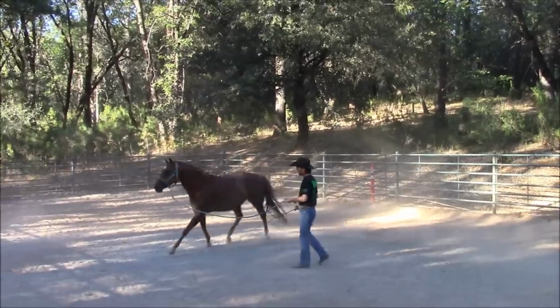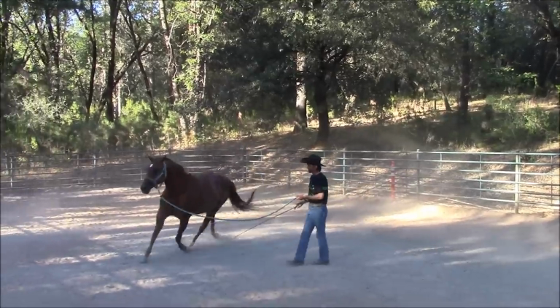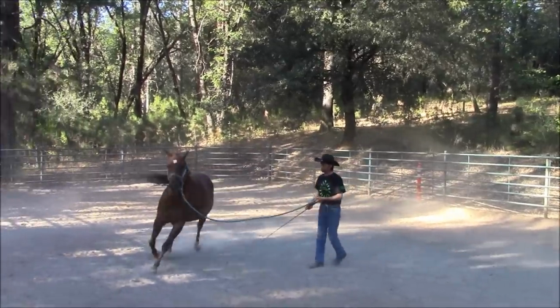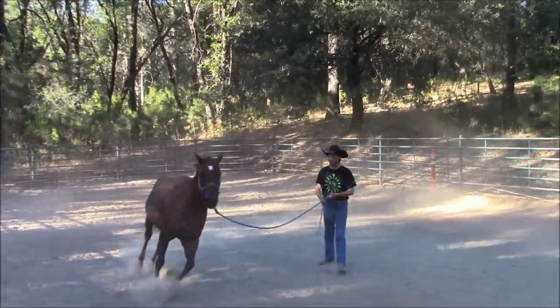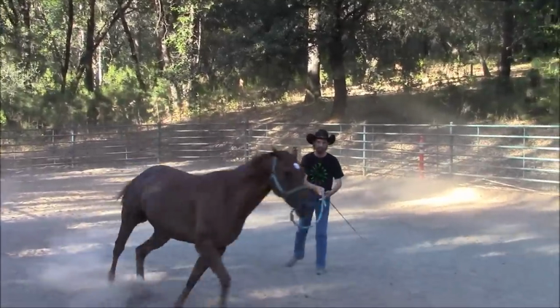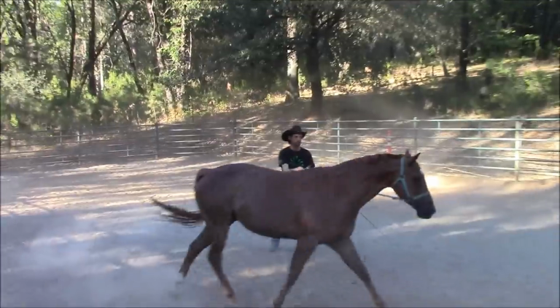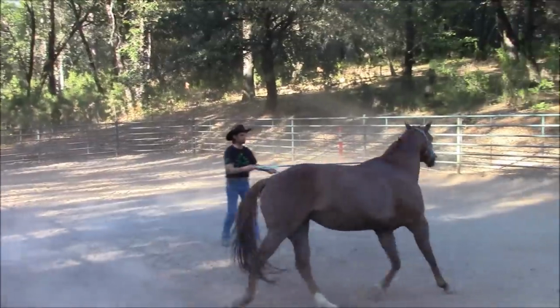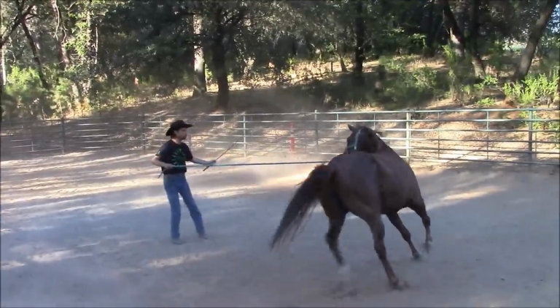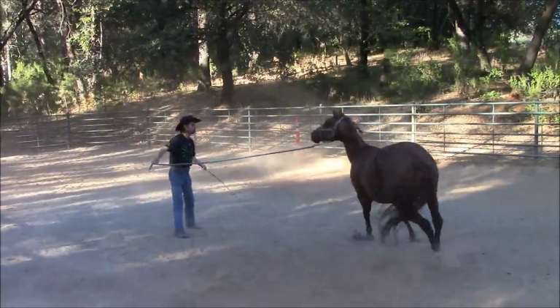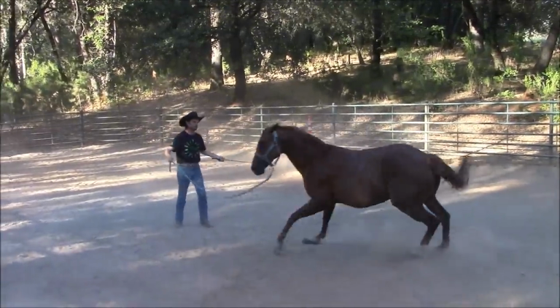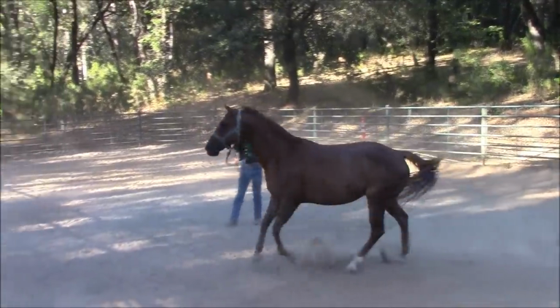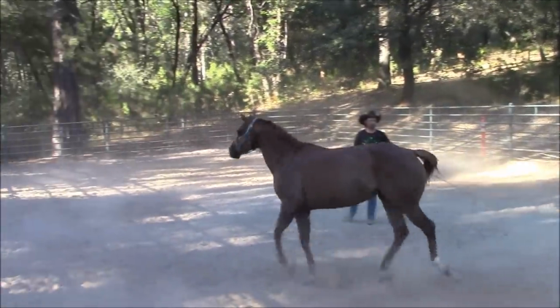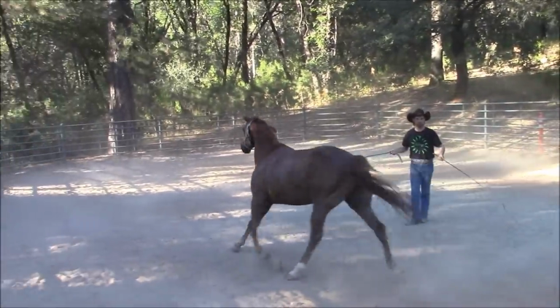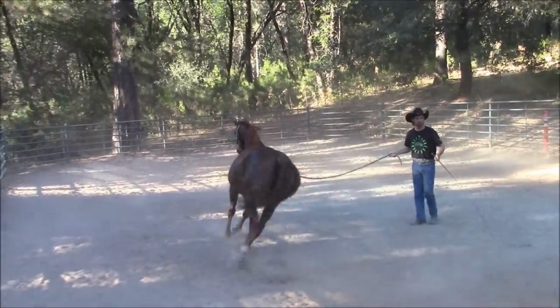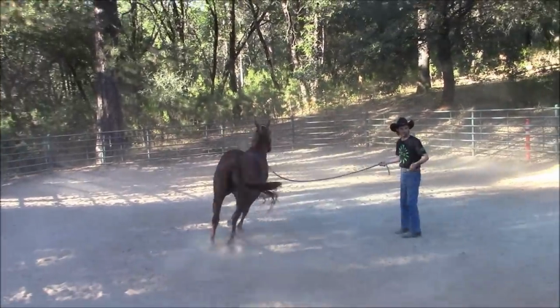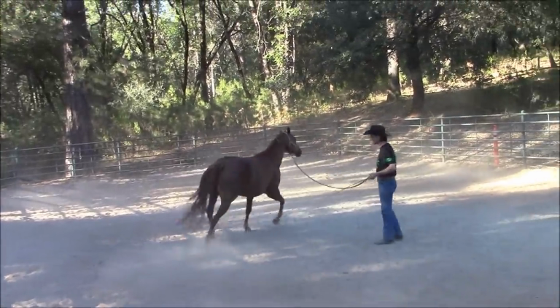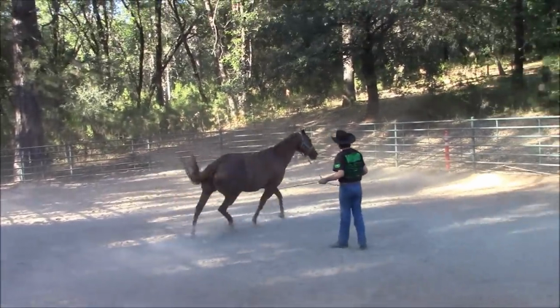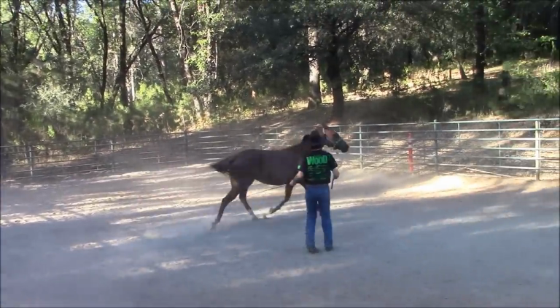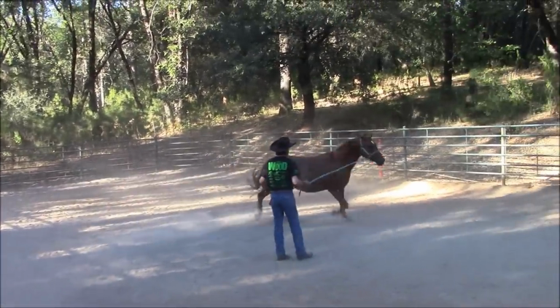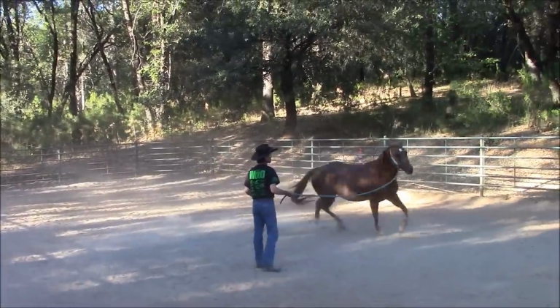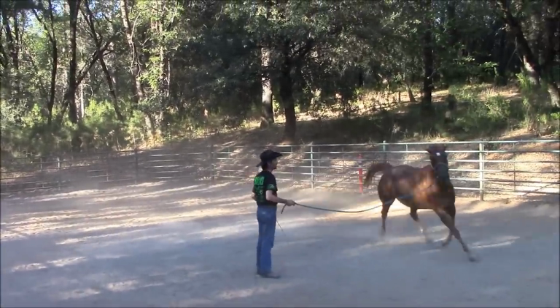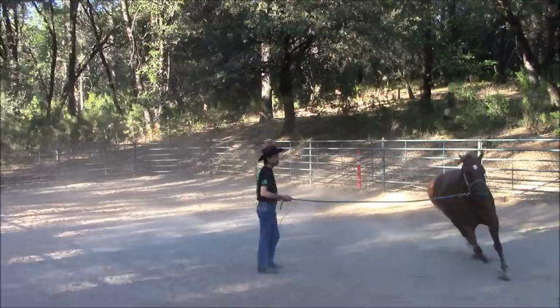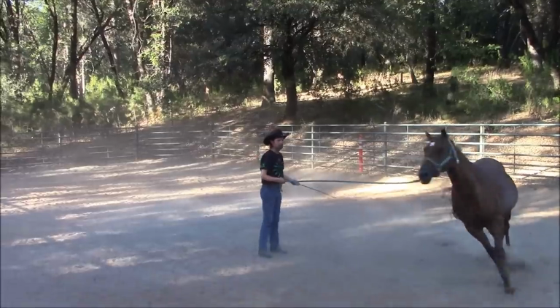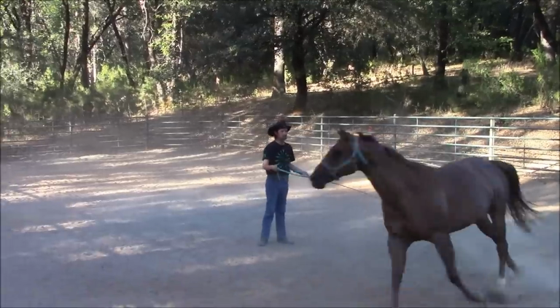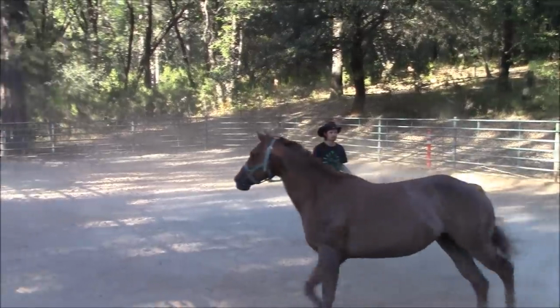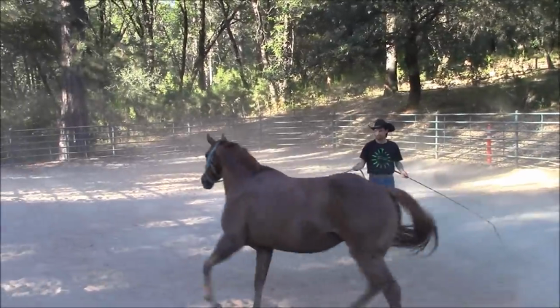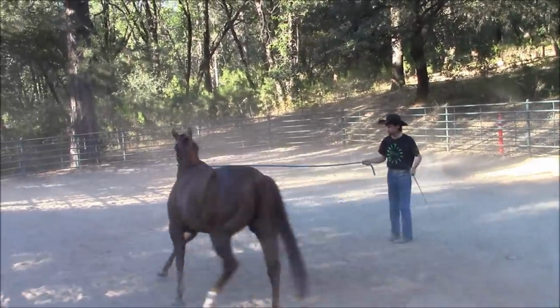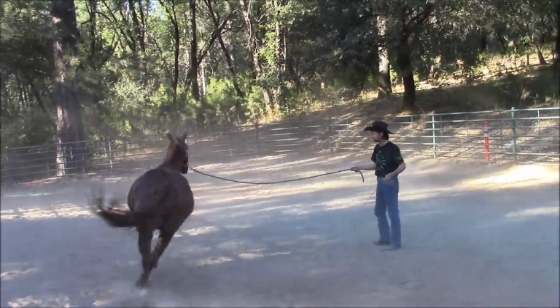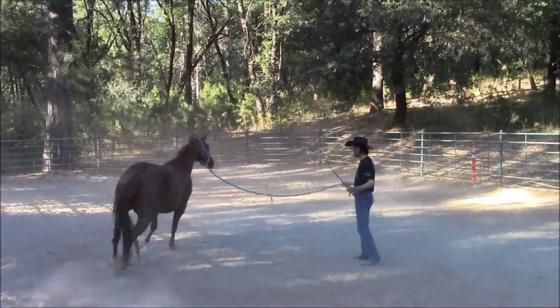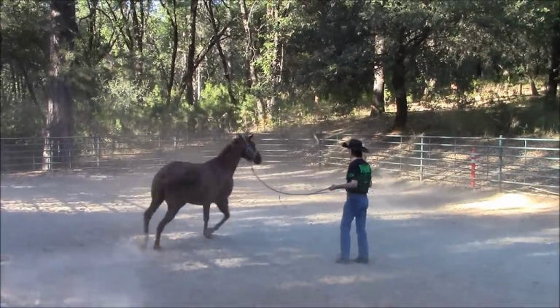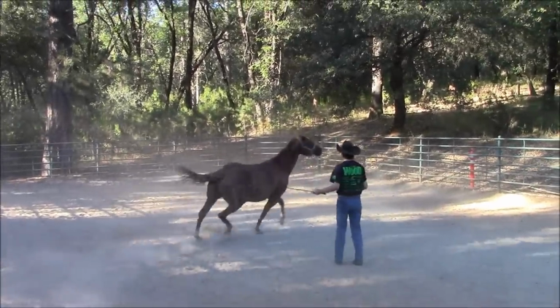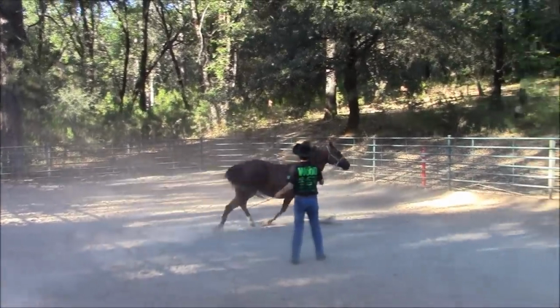Working with pushy horses. I always start with the change of direction, where I can go from left to right and right to left by putting a little bit of pressure on the lead line and changing hands with the lead line and the lunge whip.